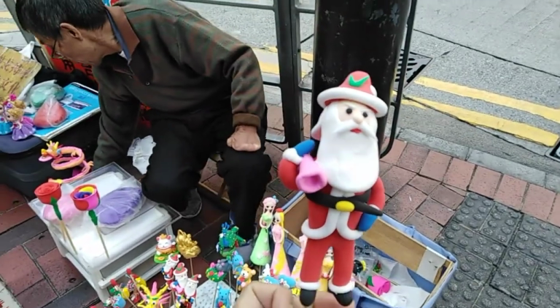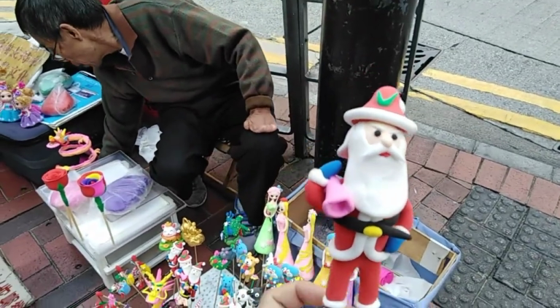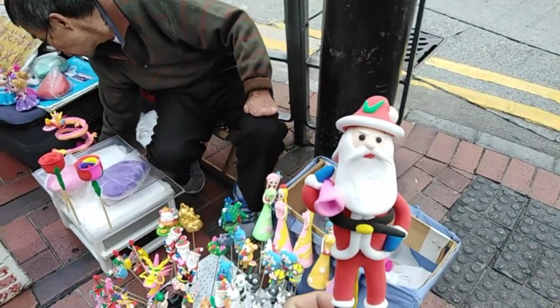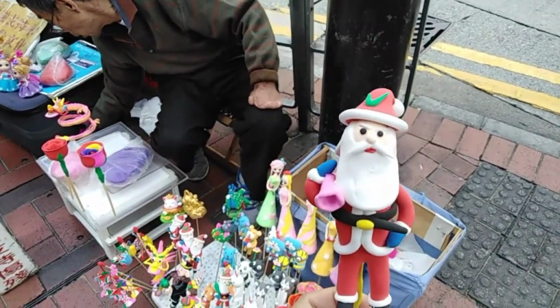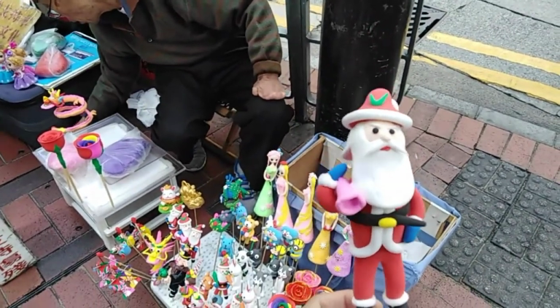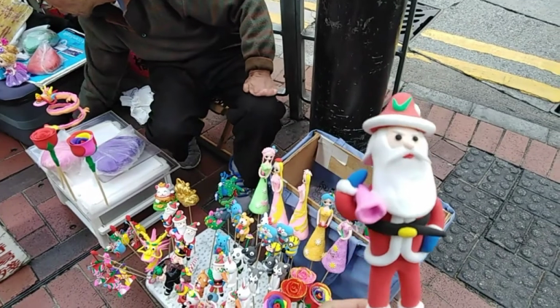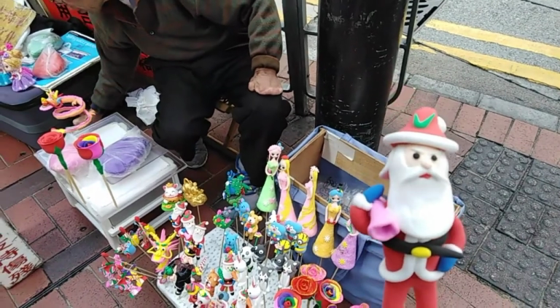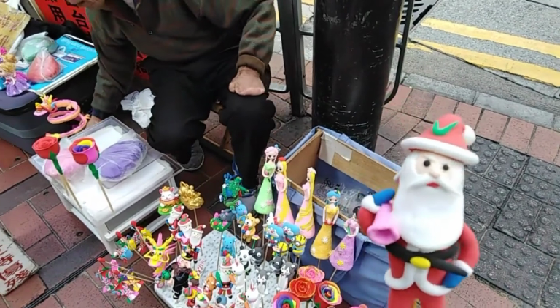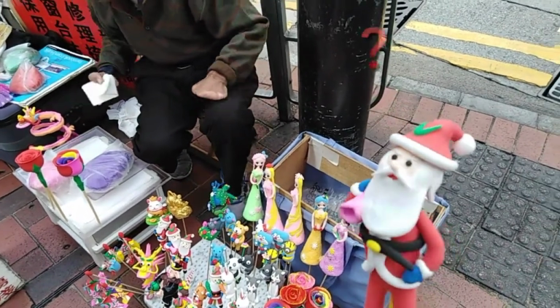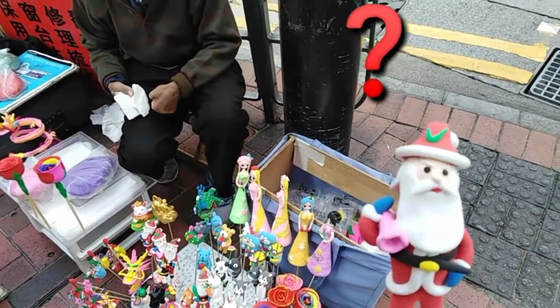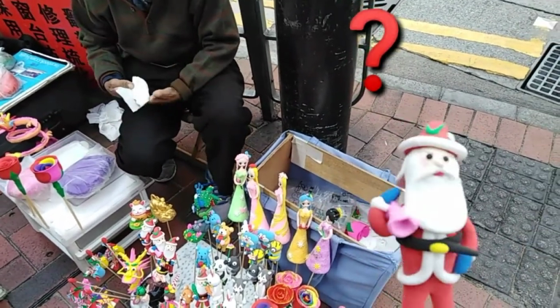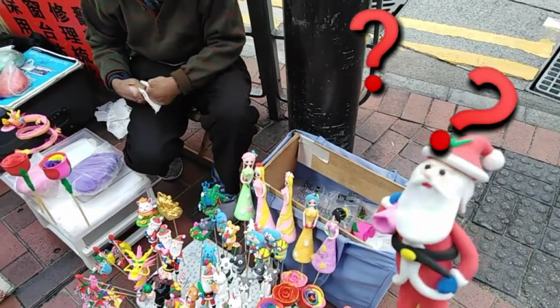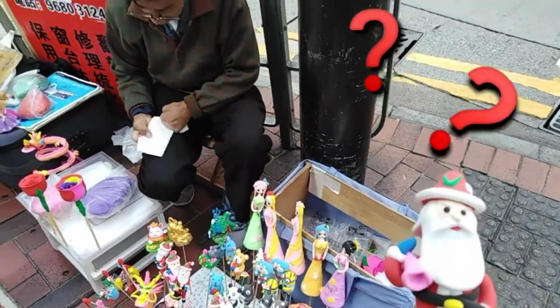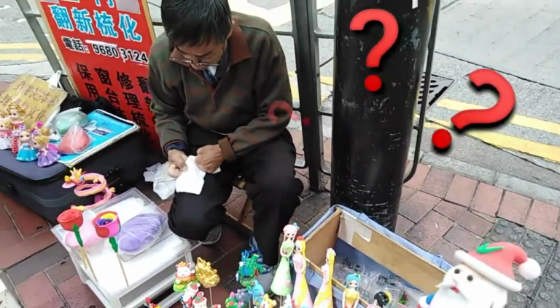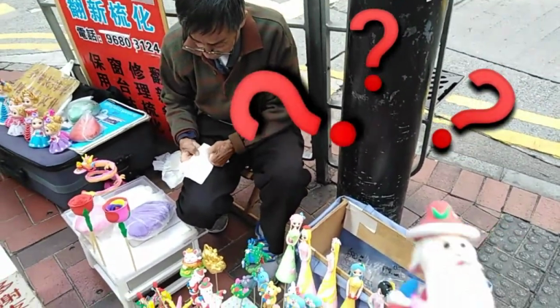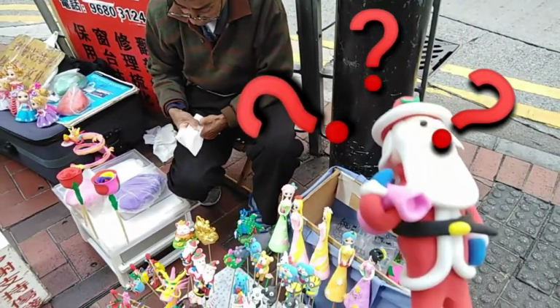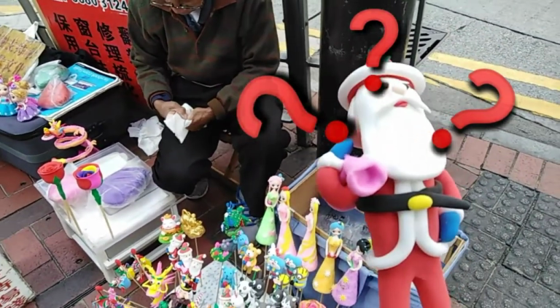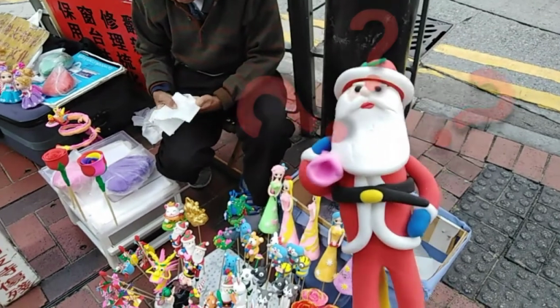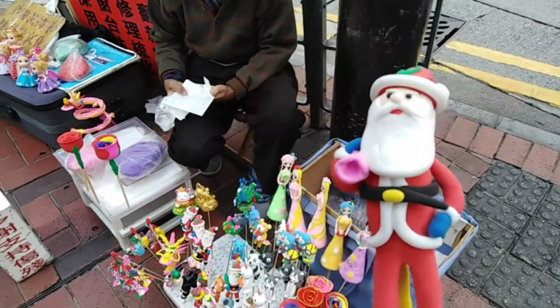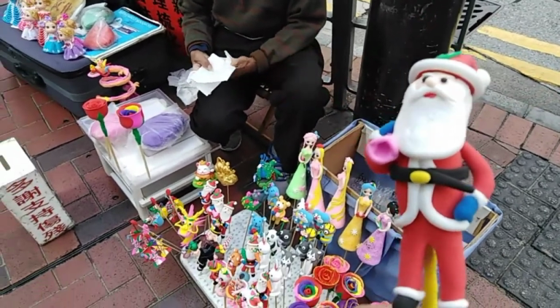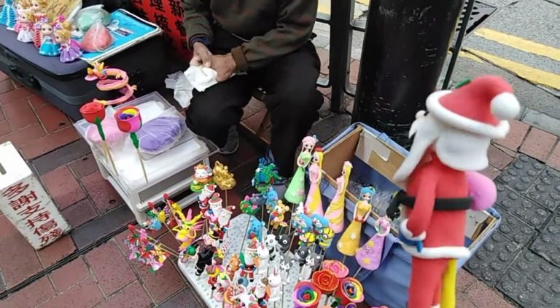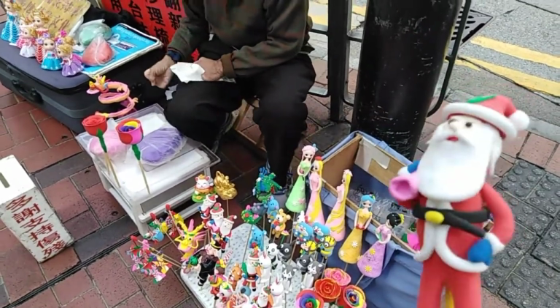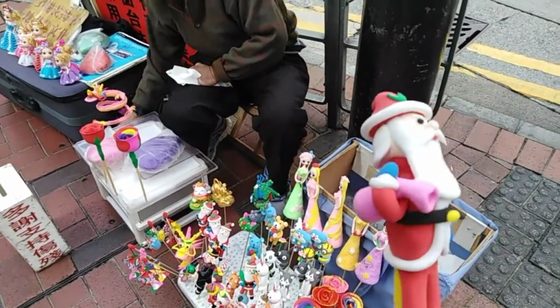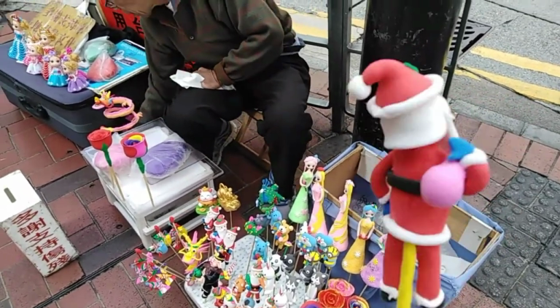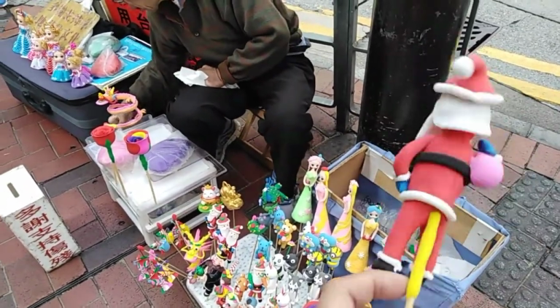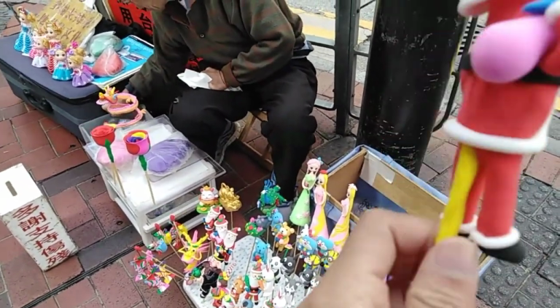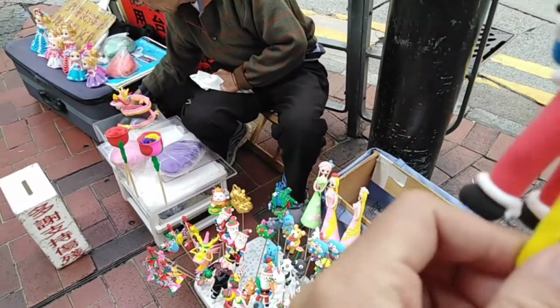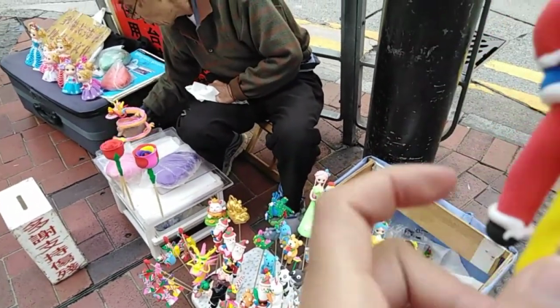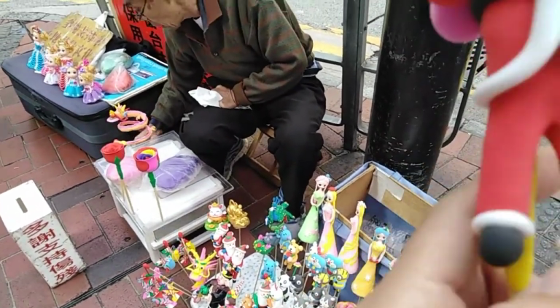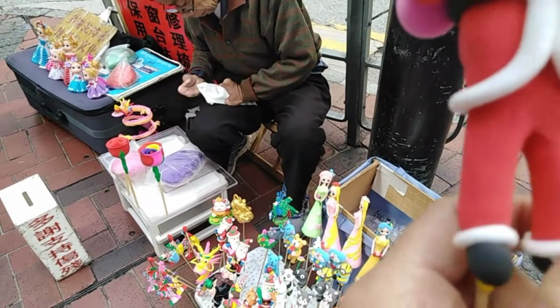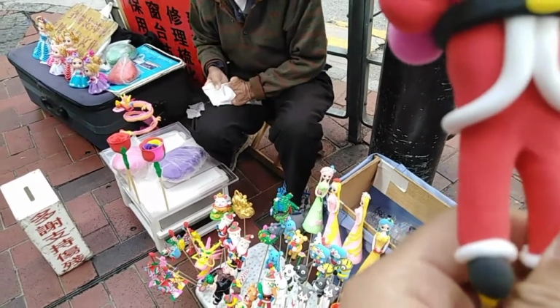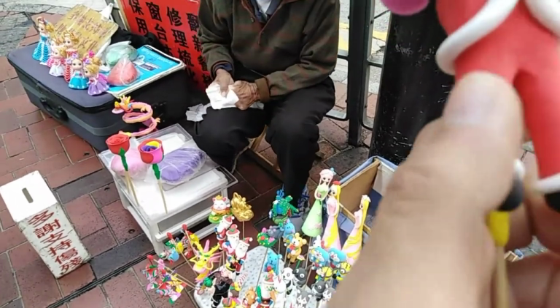Check this out guys. I bought this Santa Claus in the sky. Let's see how it's going to get it. It's cute.